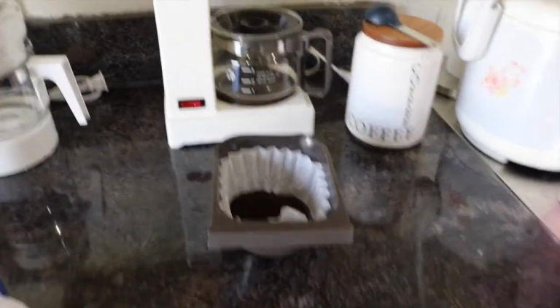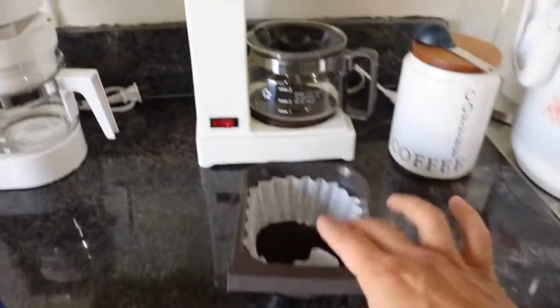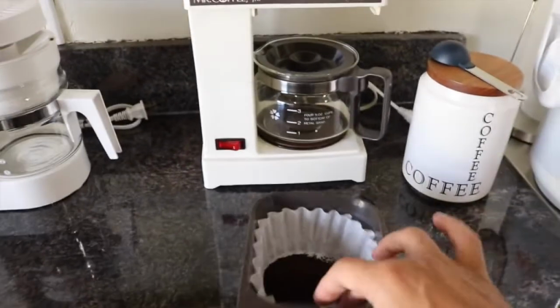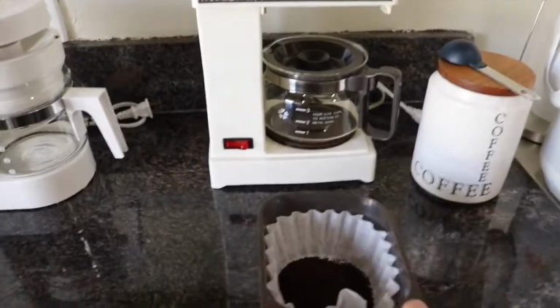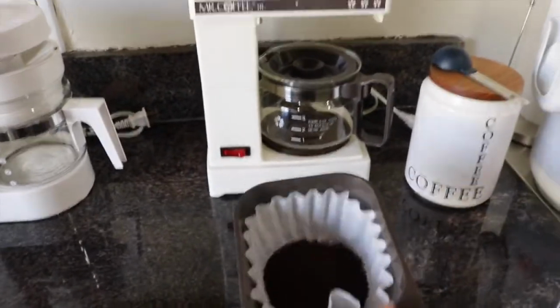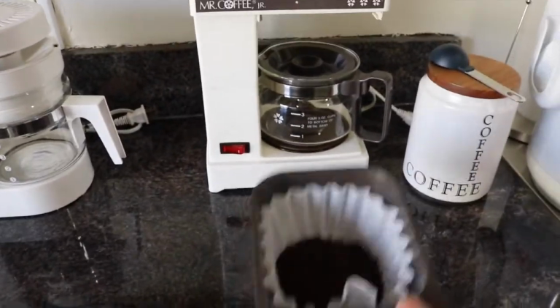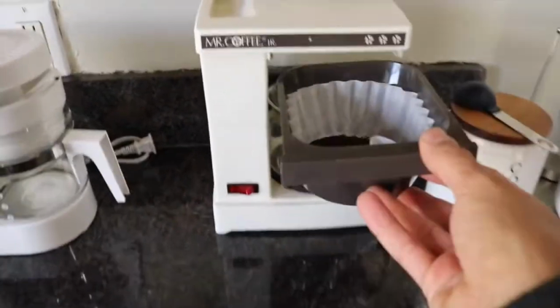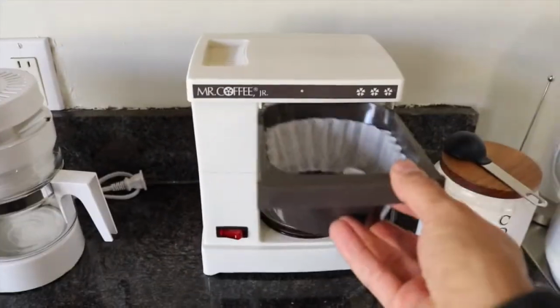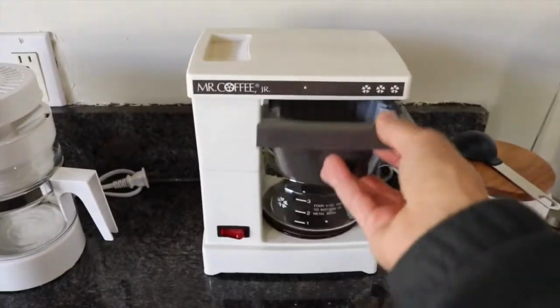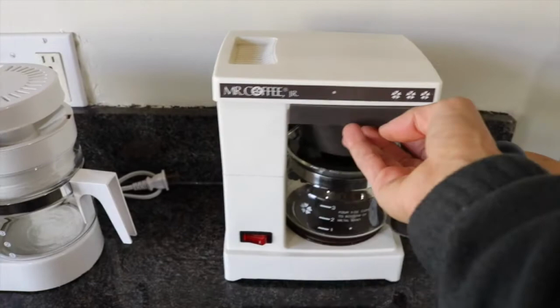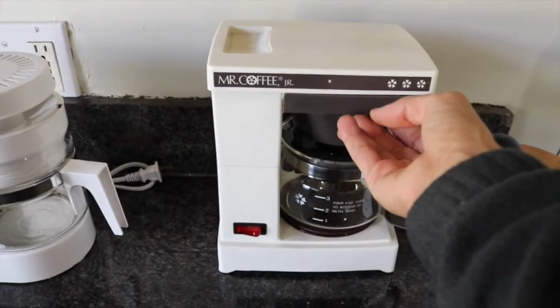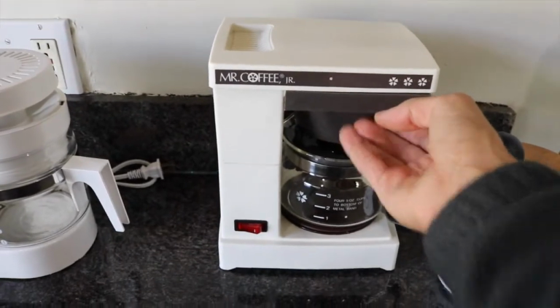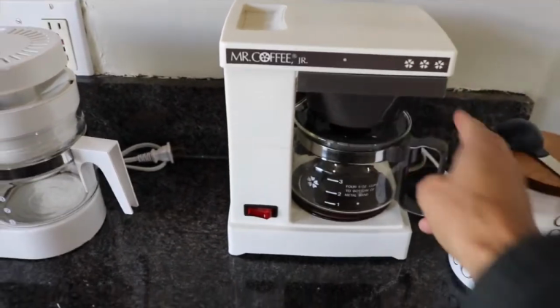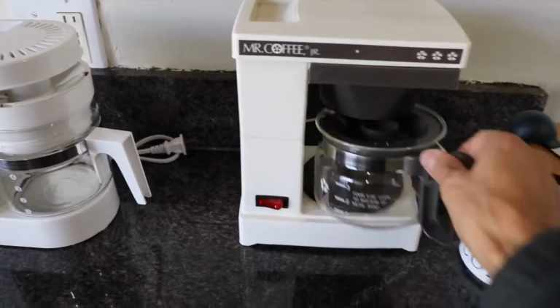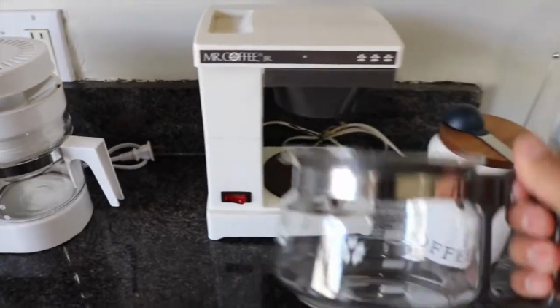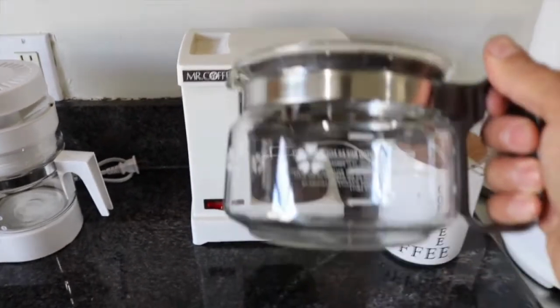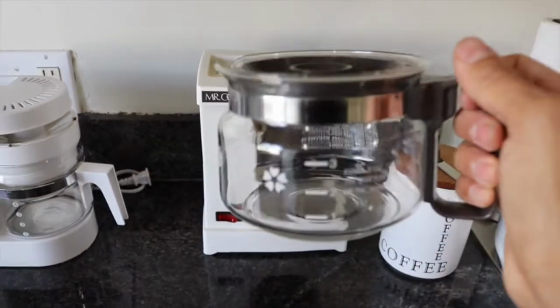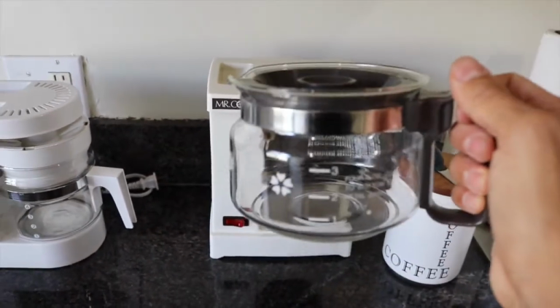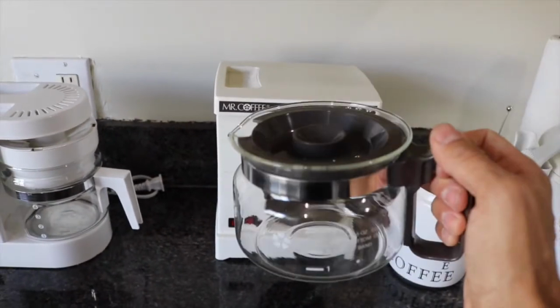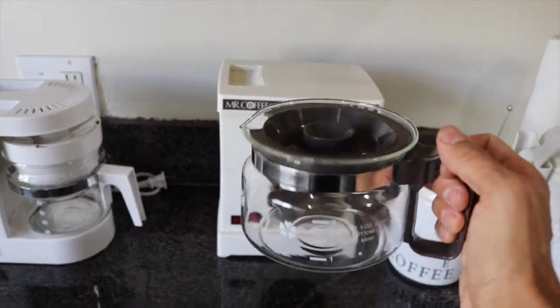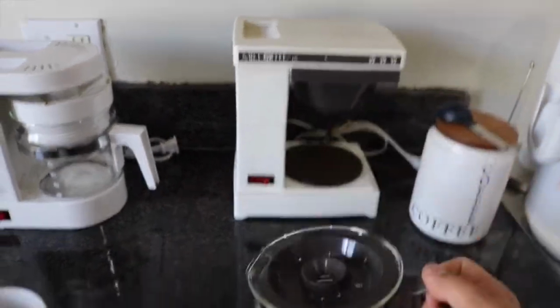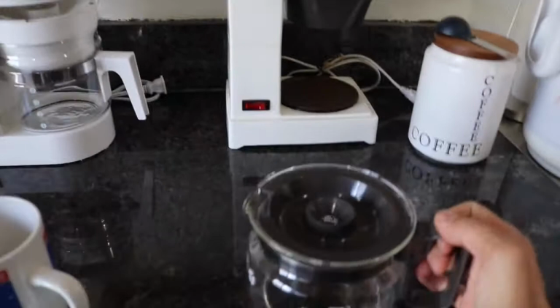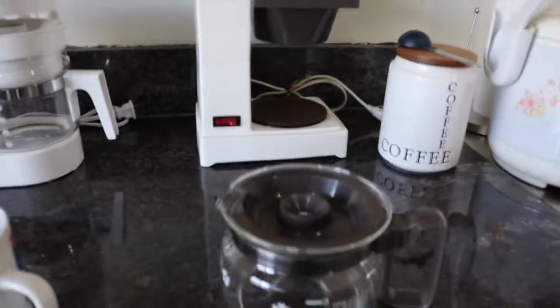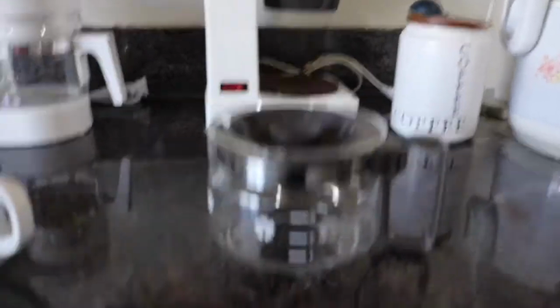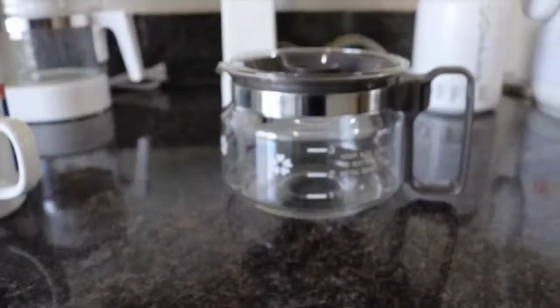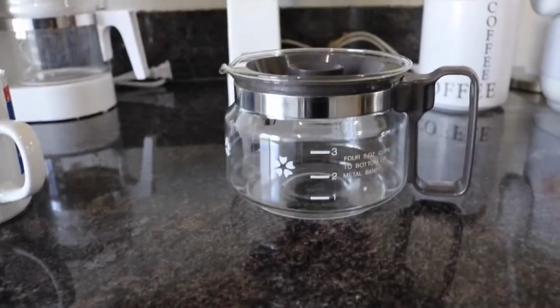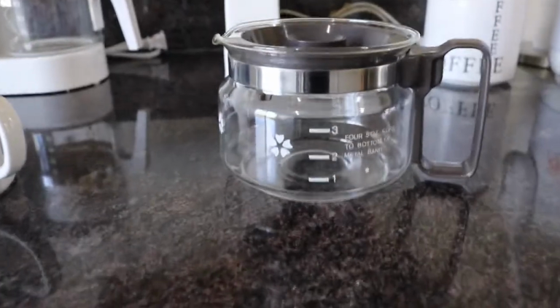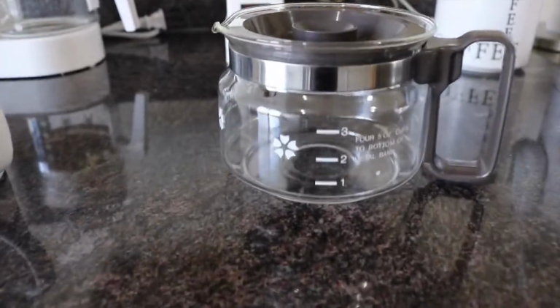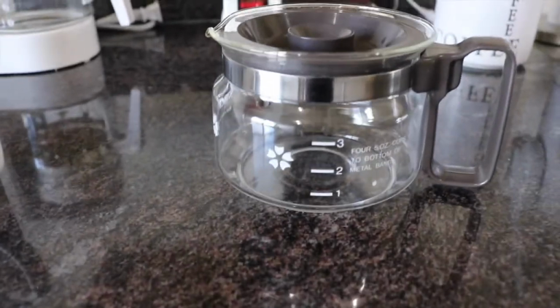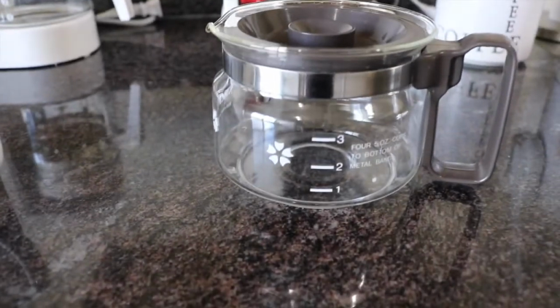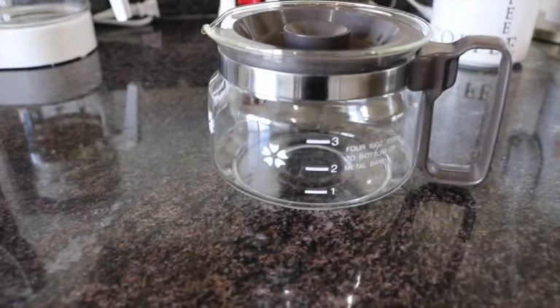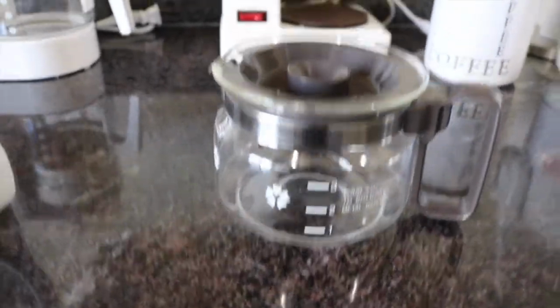Simple, right? You got that, you put it right in there — bada bing, bada boom. Get your water. So these are four-cup machines. You have your four cup, your ten cup, your twelve cup — whatever.